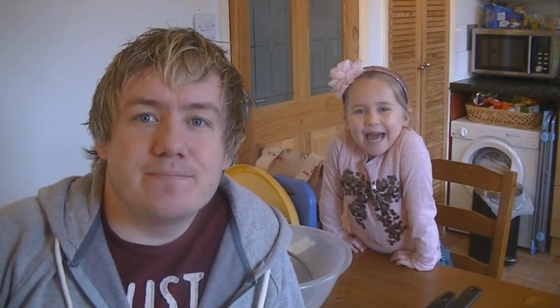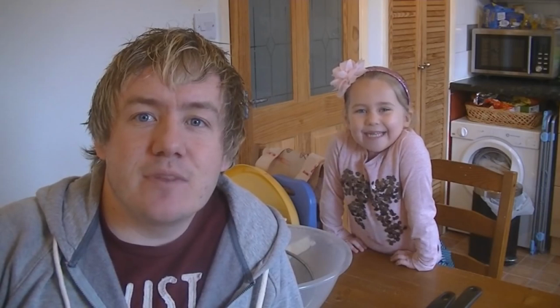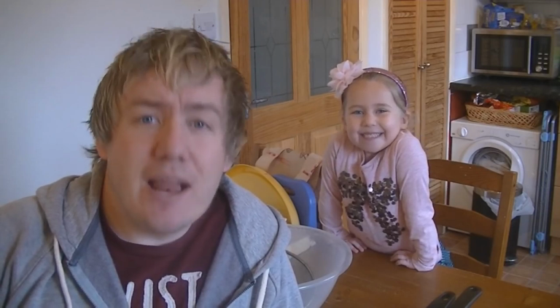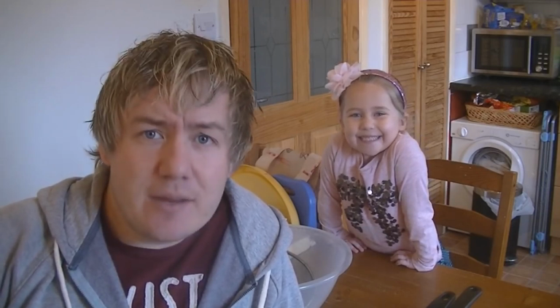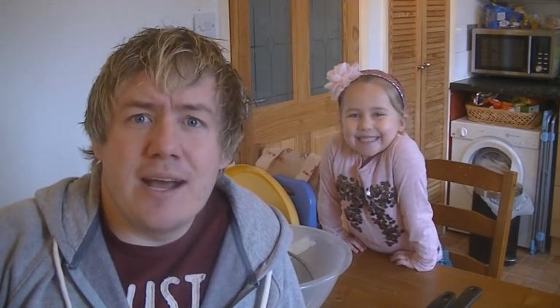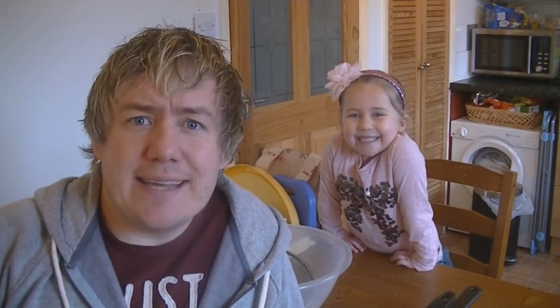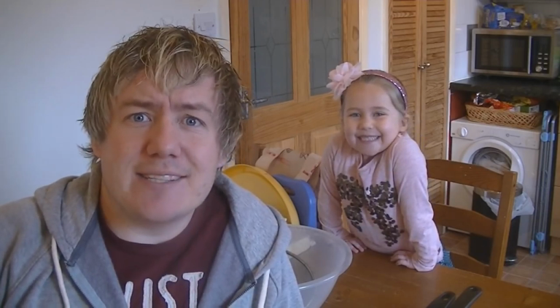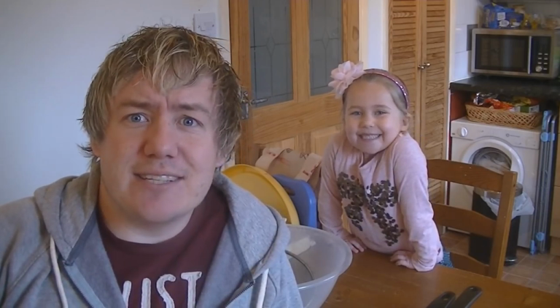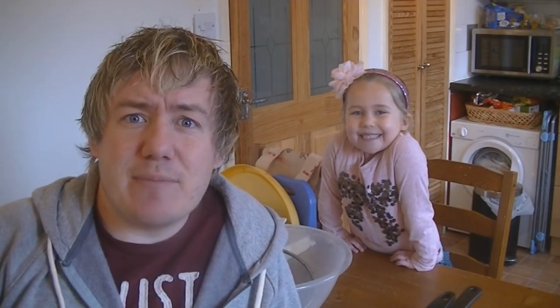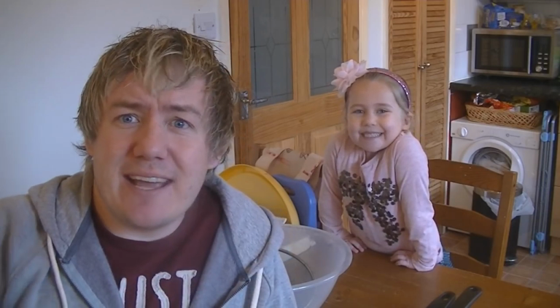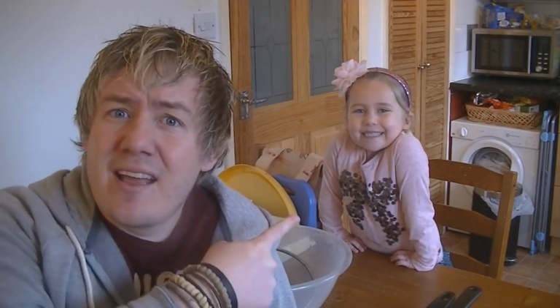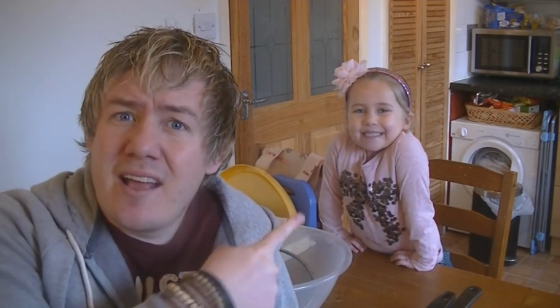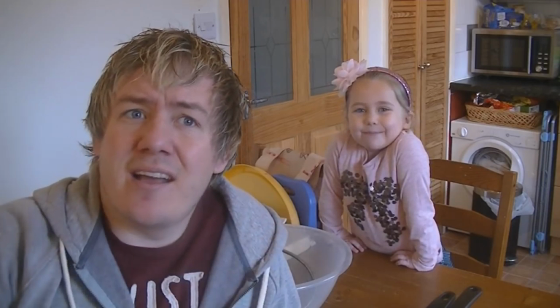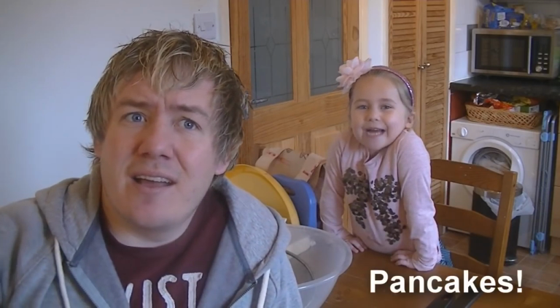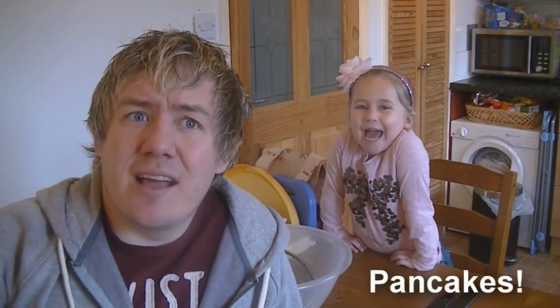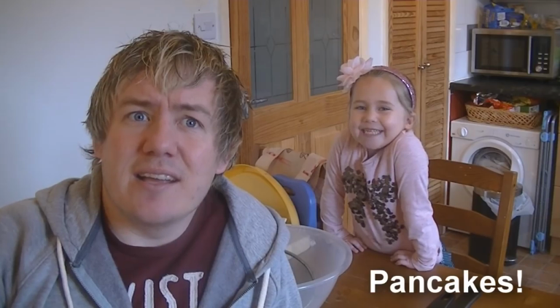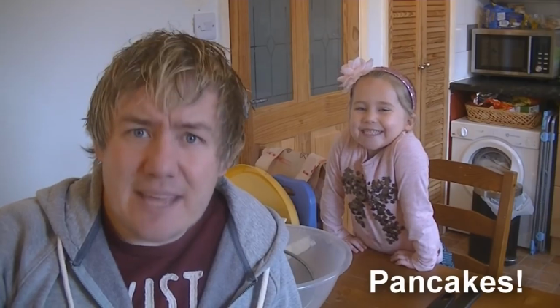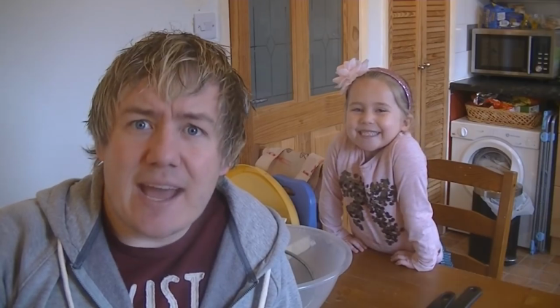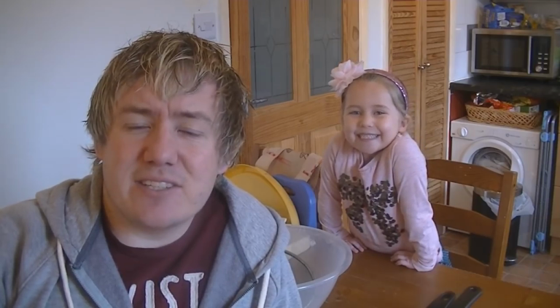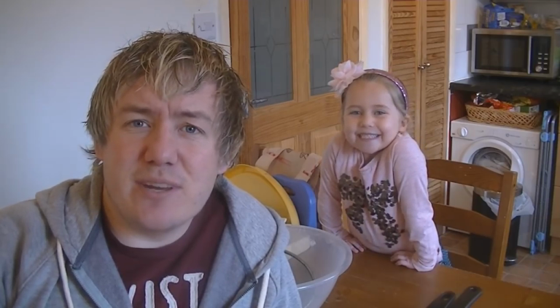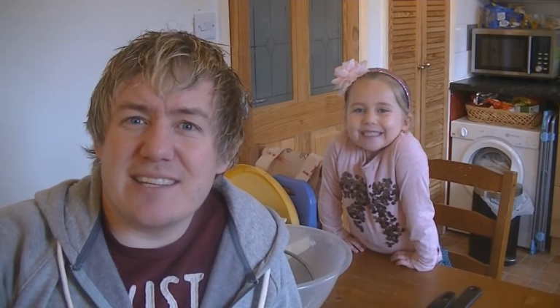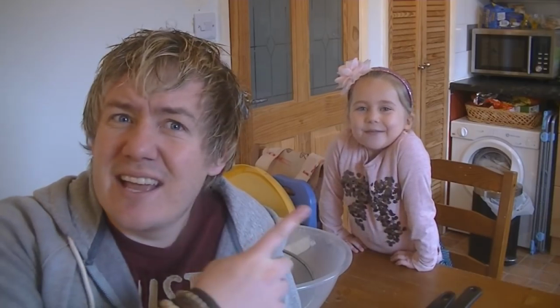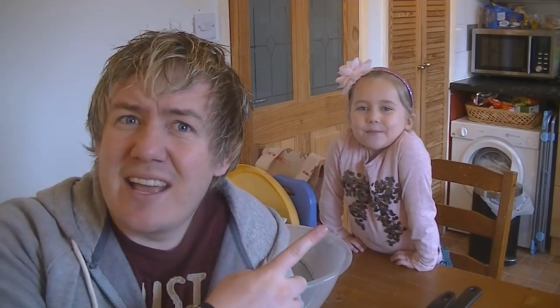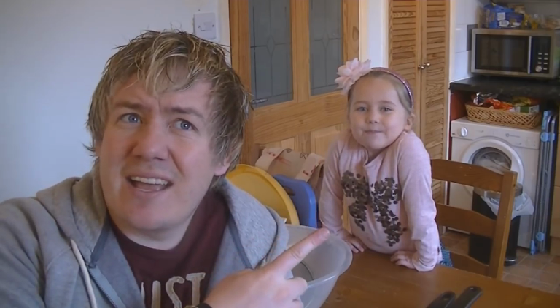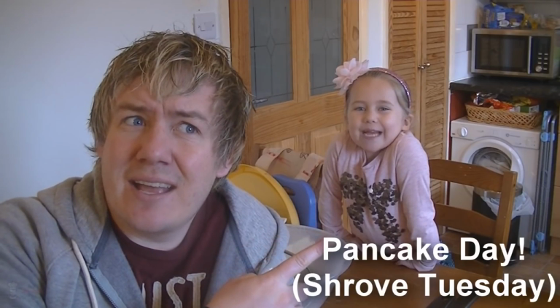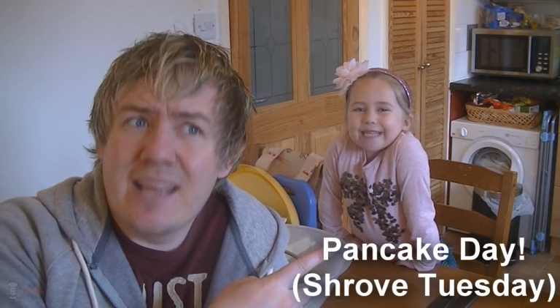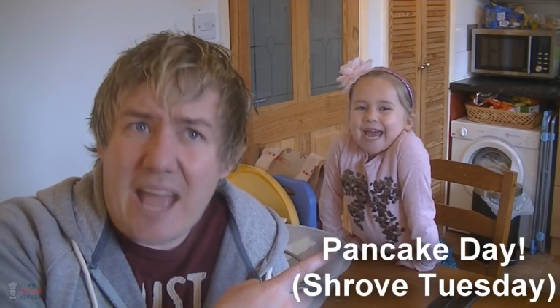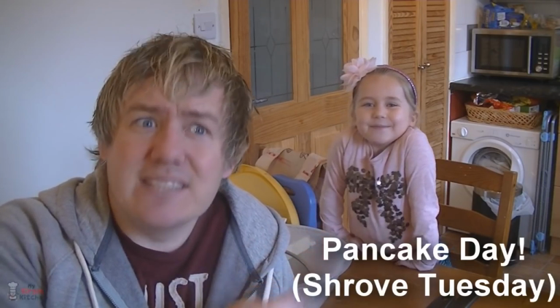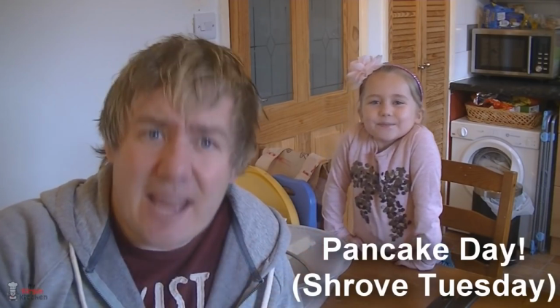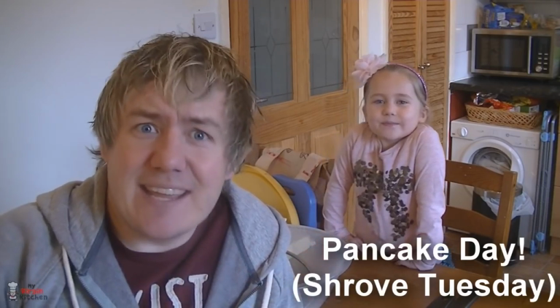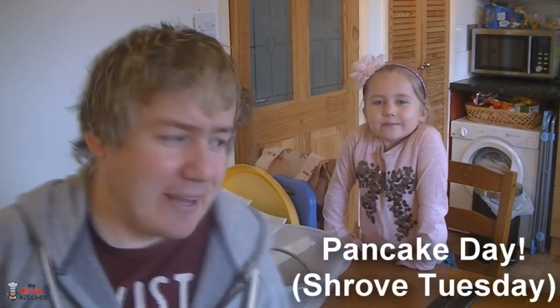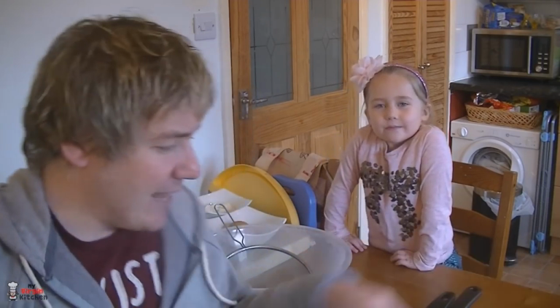Hello! So today we're making pancakes, because soon it's Pancake Day. Yeah, it is pancake day.